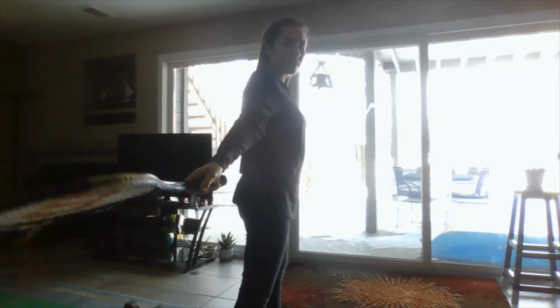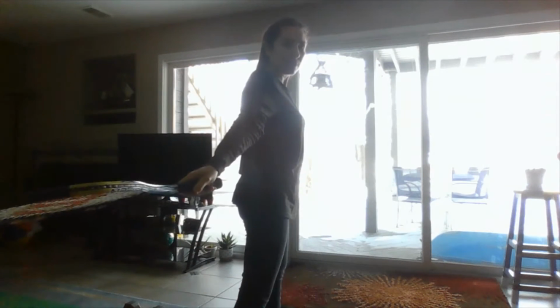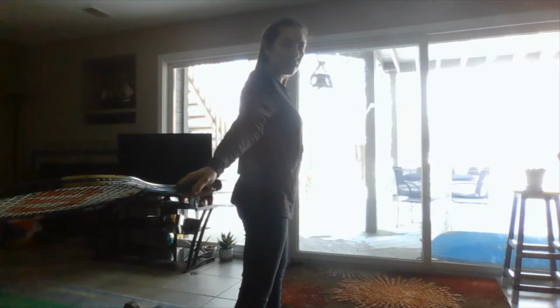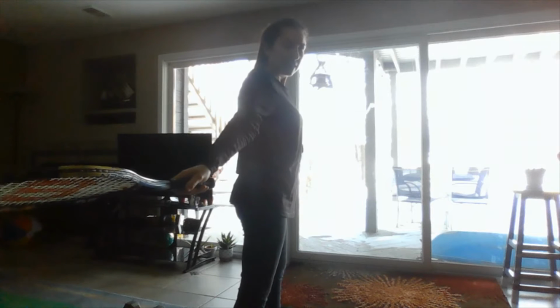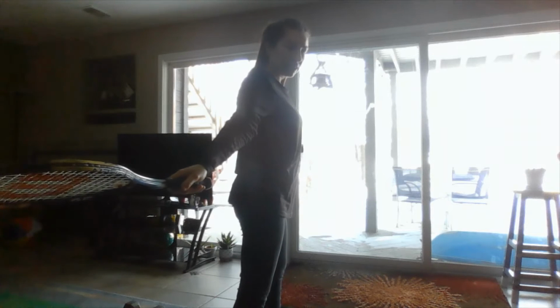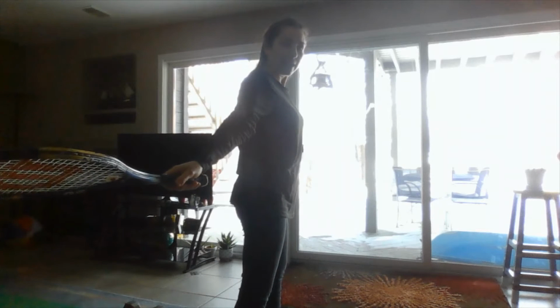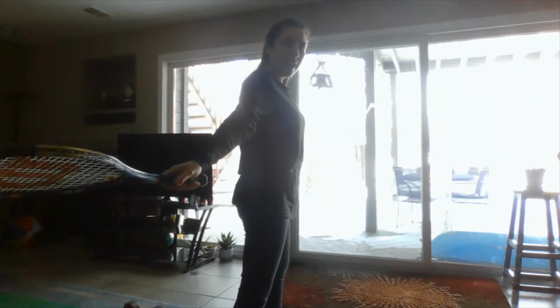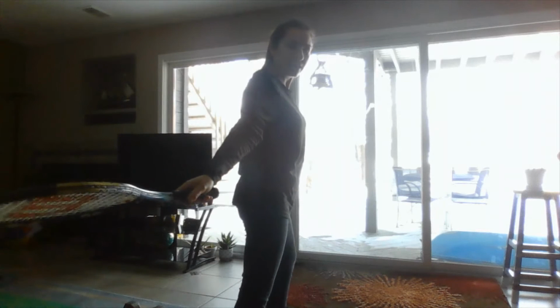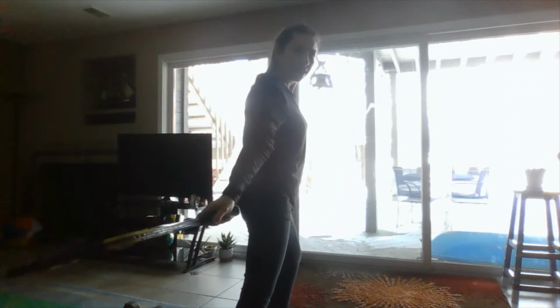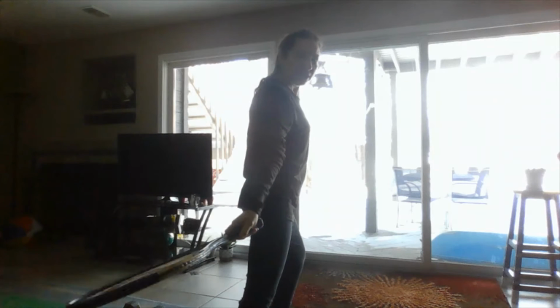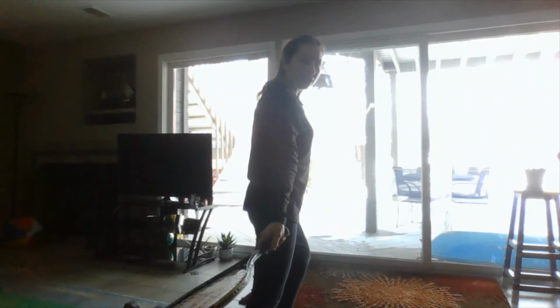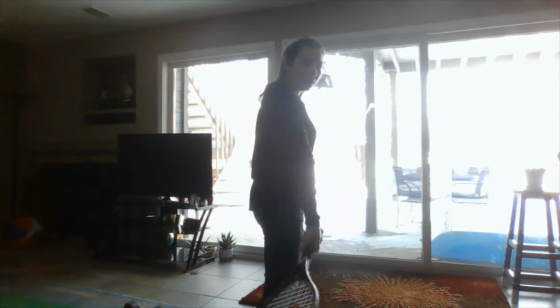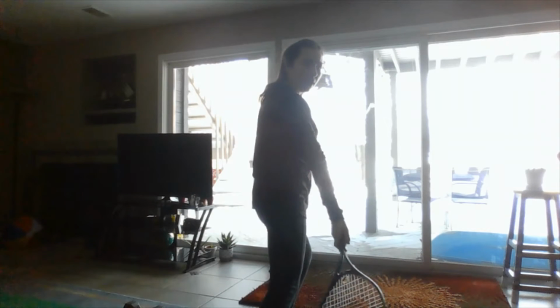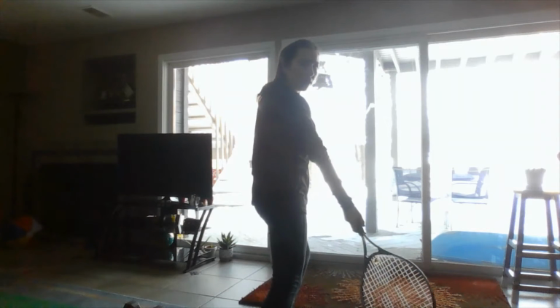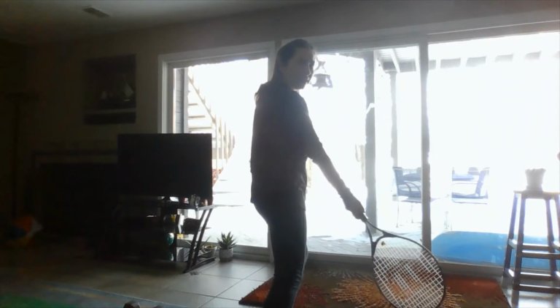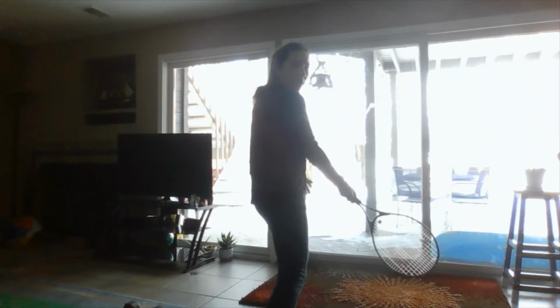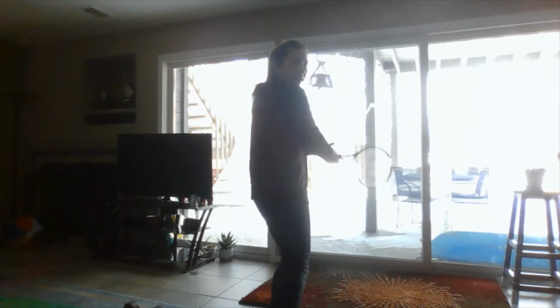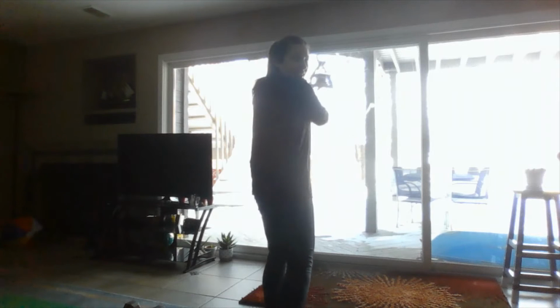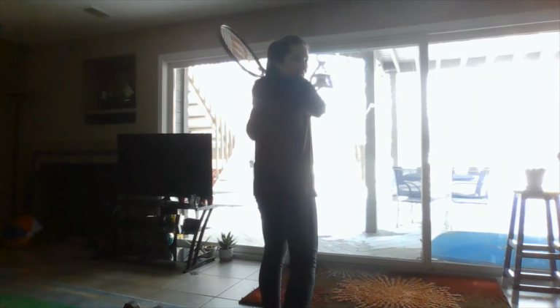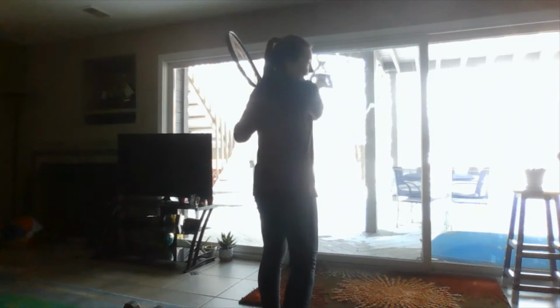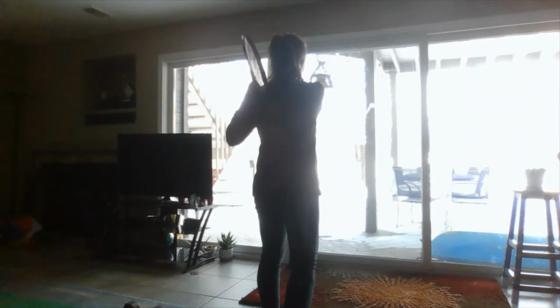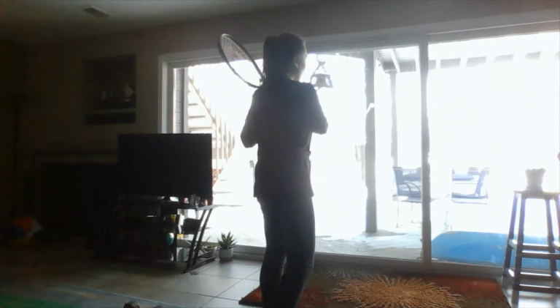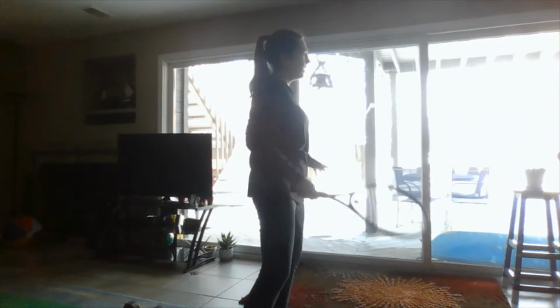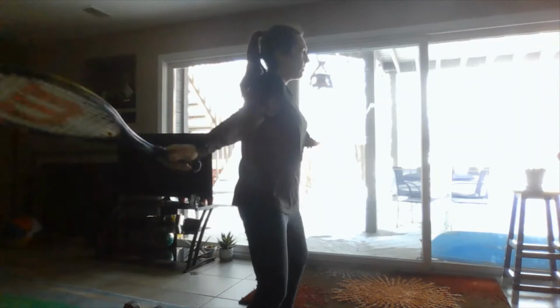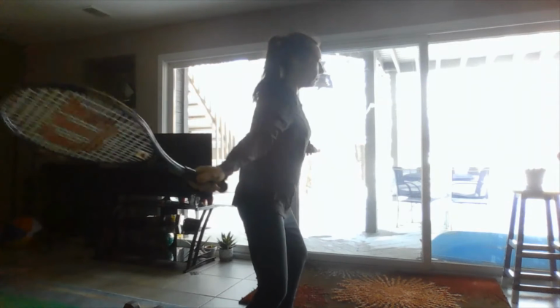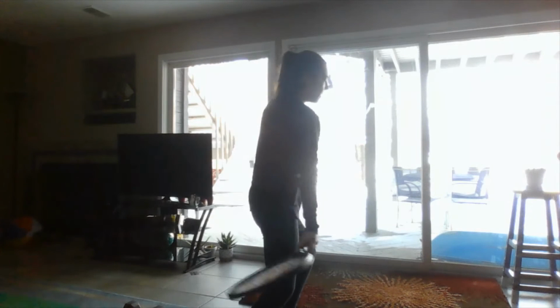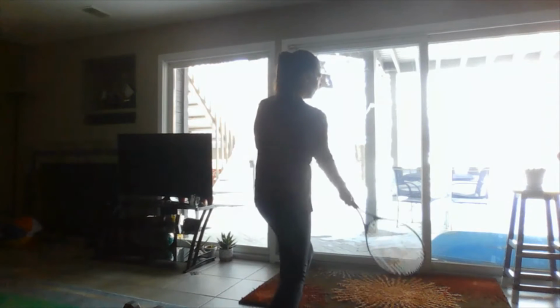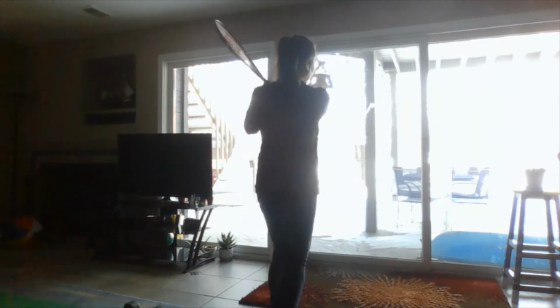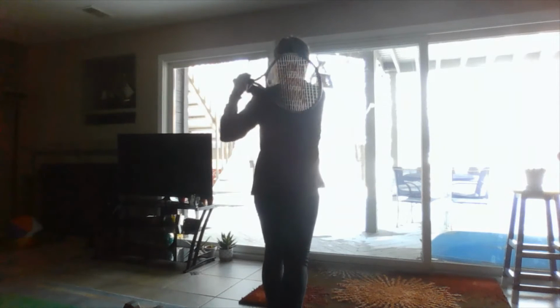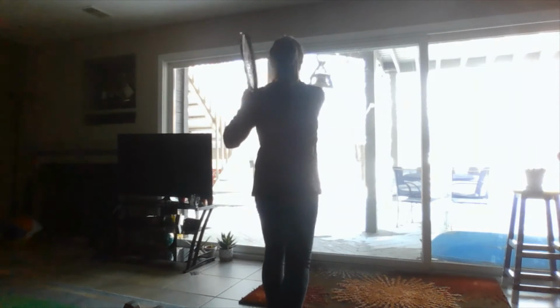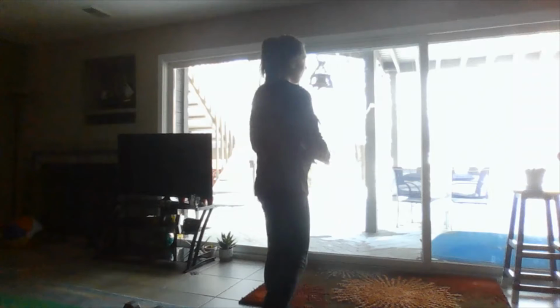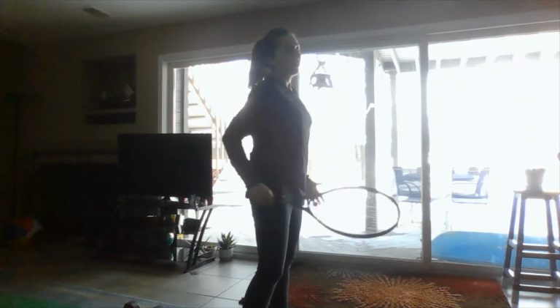You're gonna bring your tennis racket back in your tee. You're gonna go from low, hit the ball, and go to high to follow through. So go from low, hit the ball, go to high, follow through.